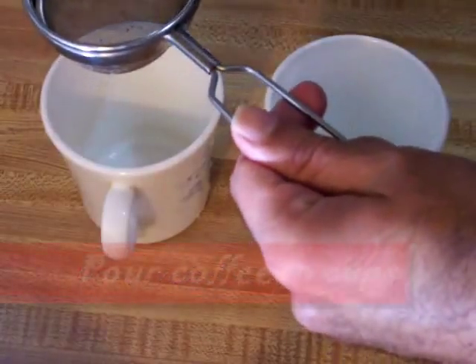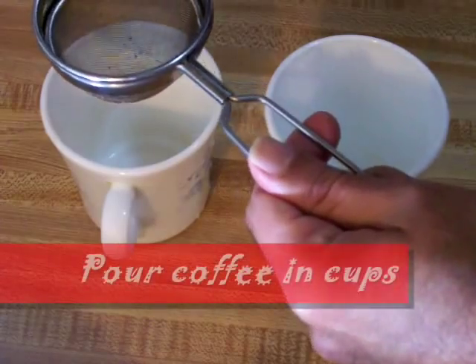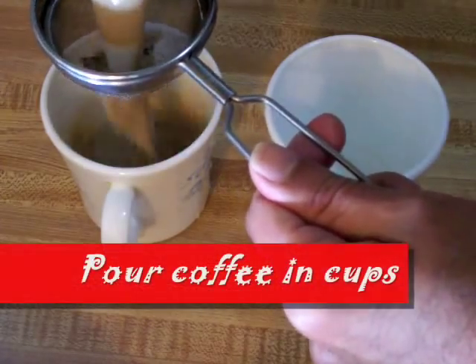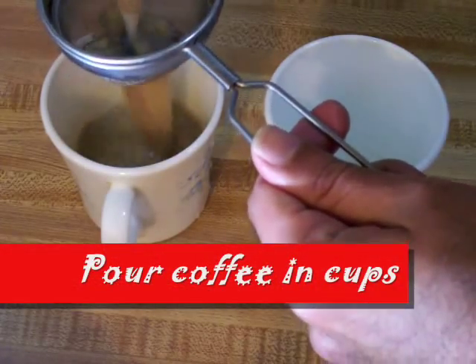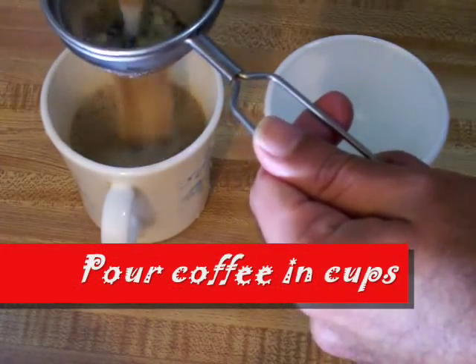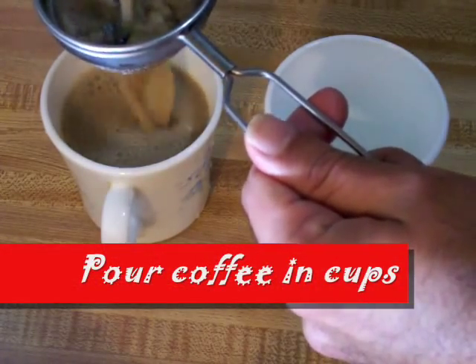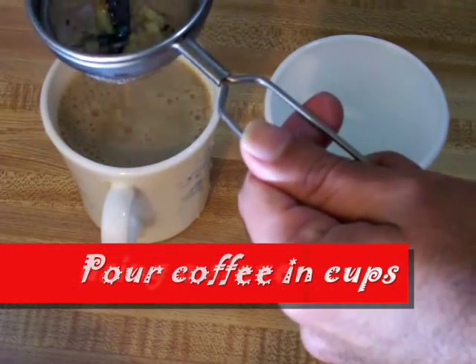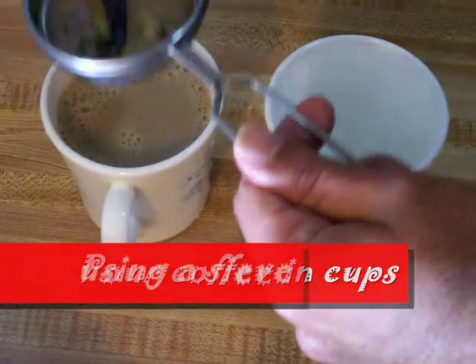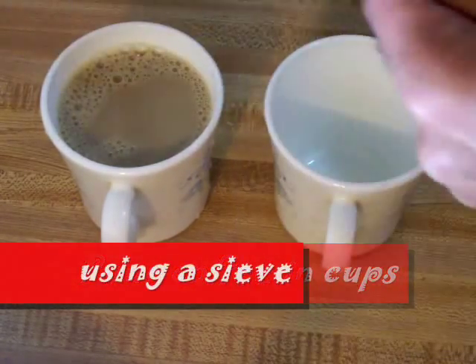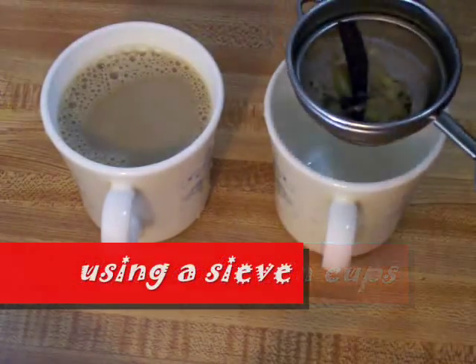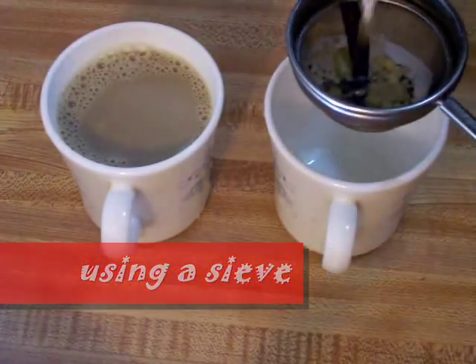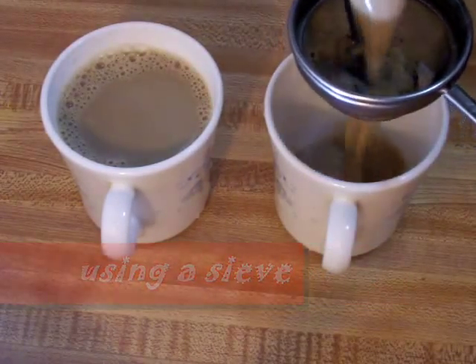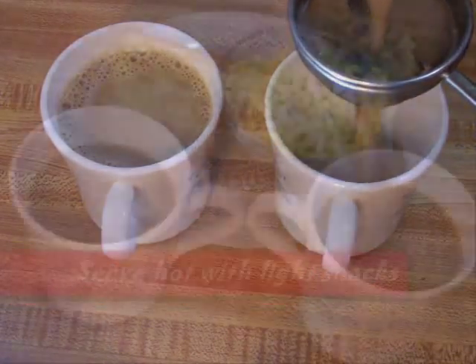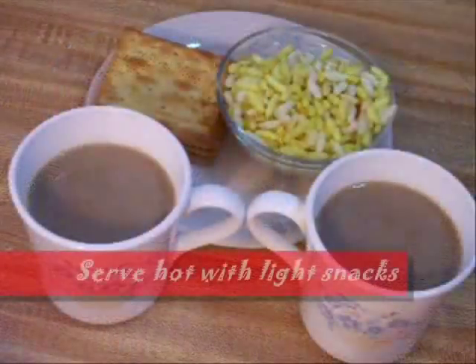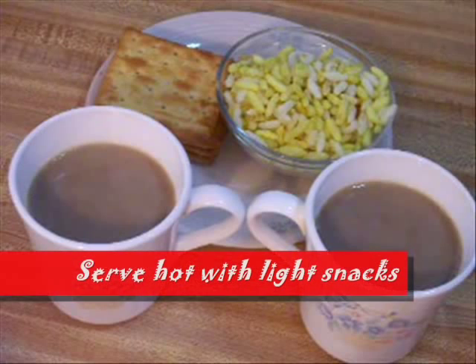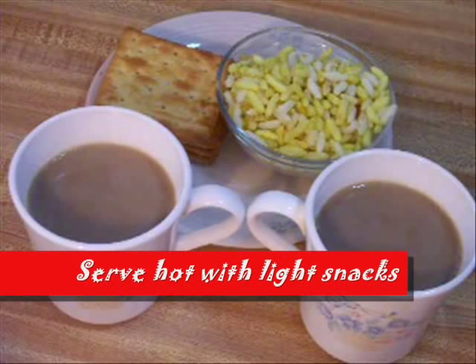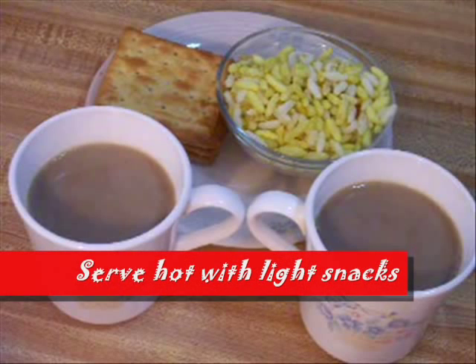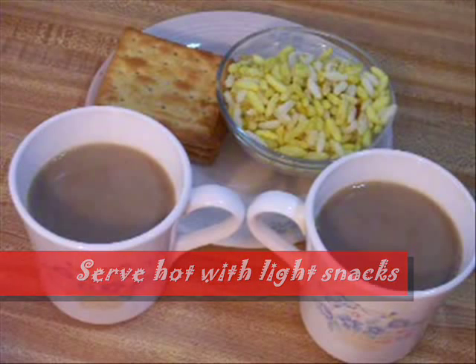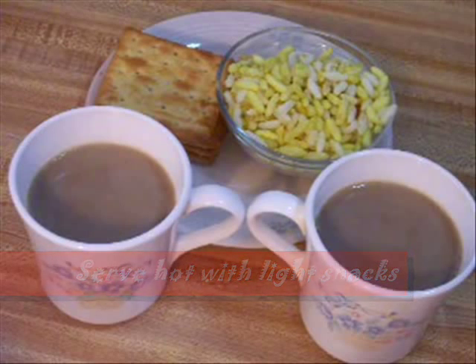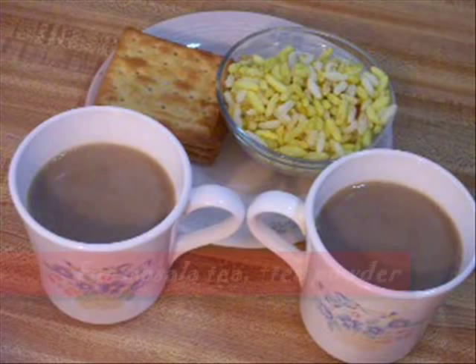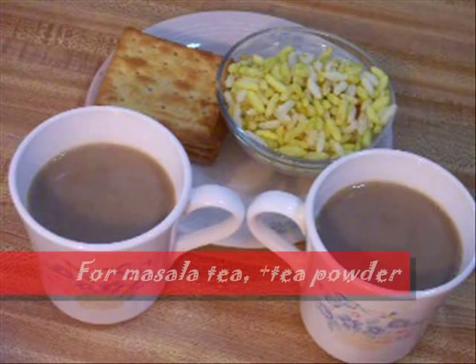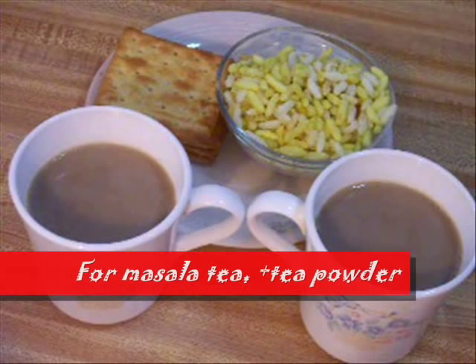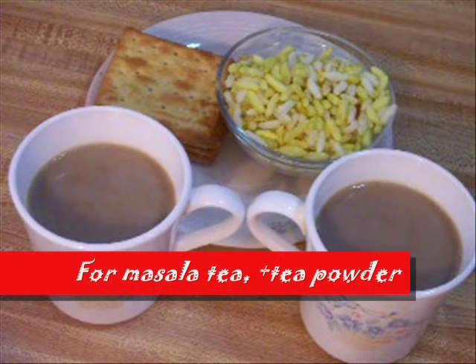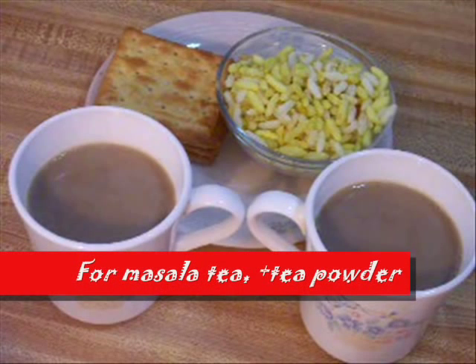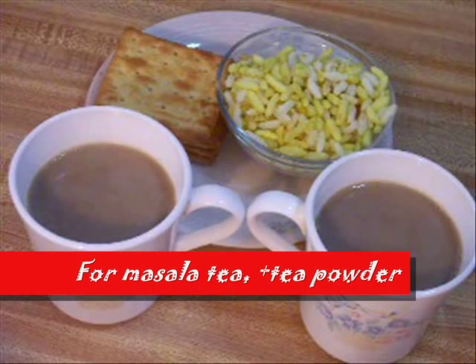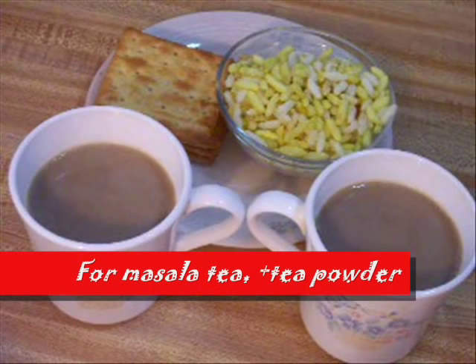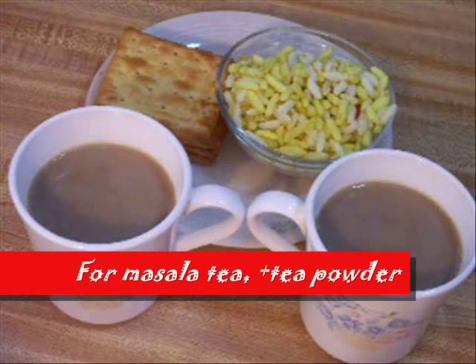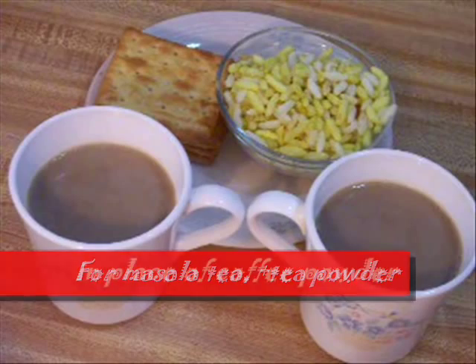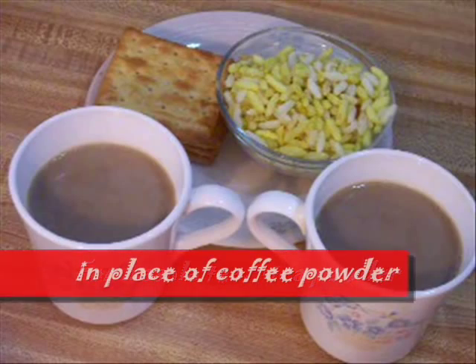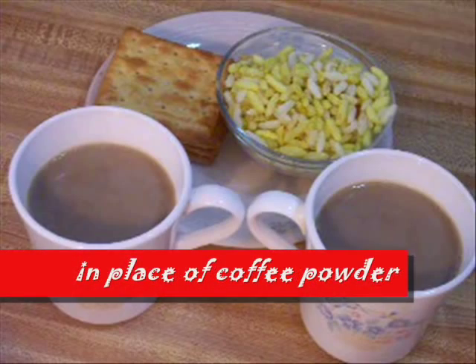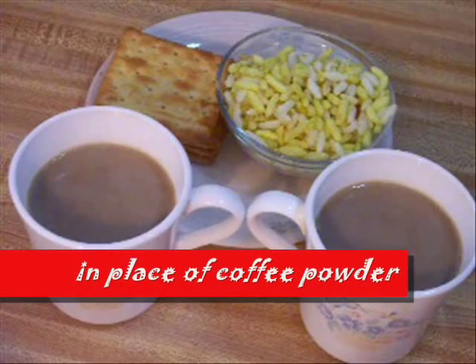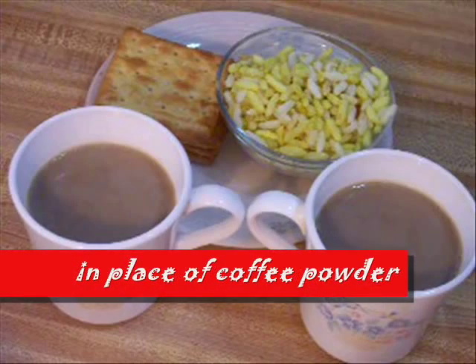Pour masala coffee into cups using a strainer. Serve hot with light snacks. For masala tea, add tea powder in place of coffee powder.